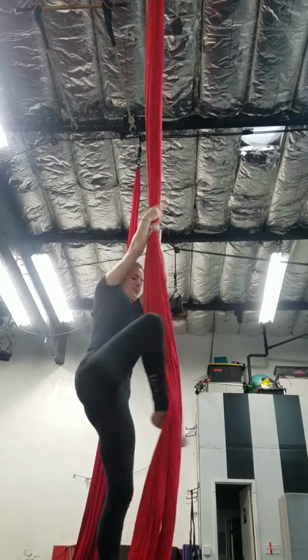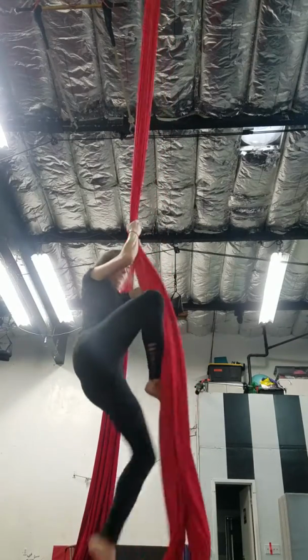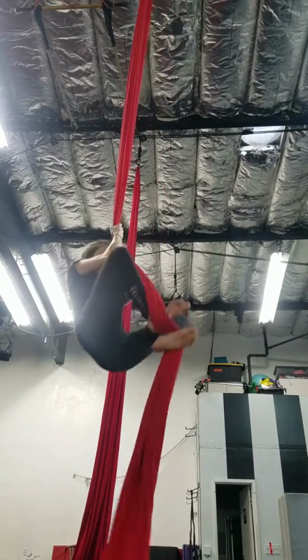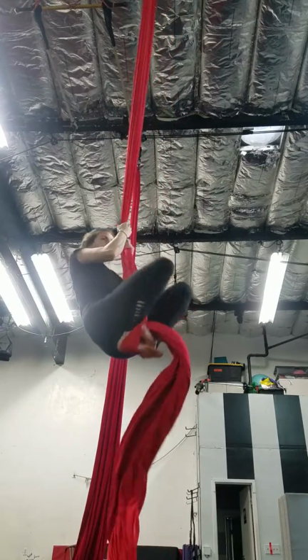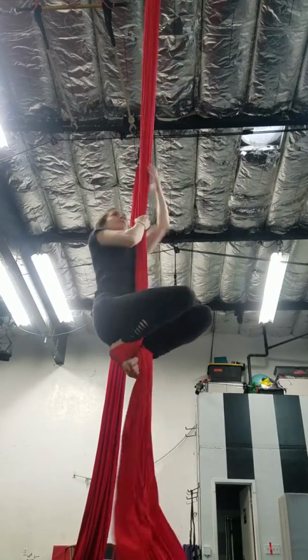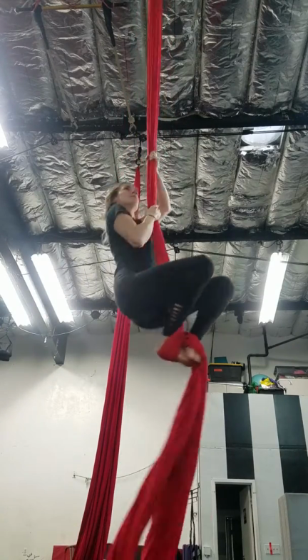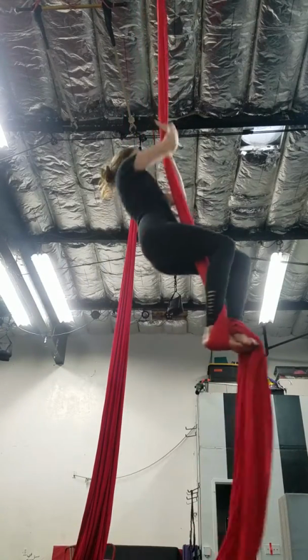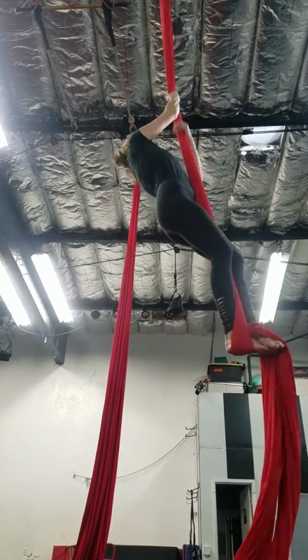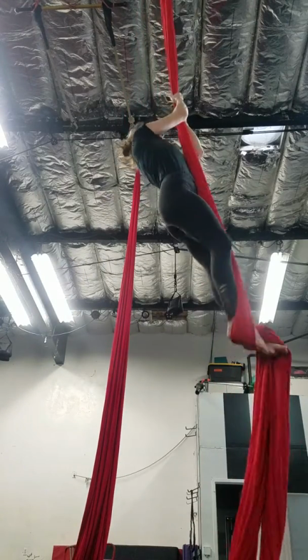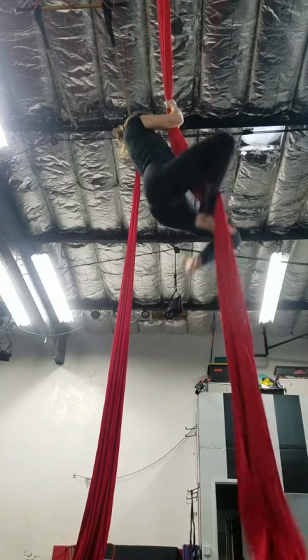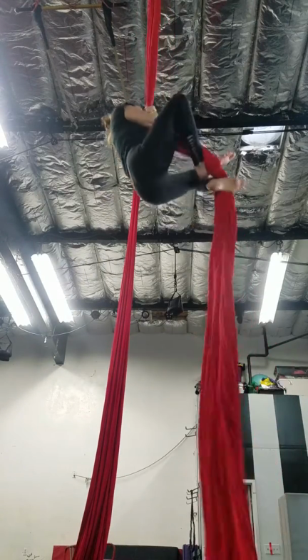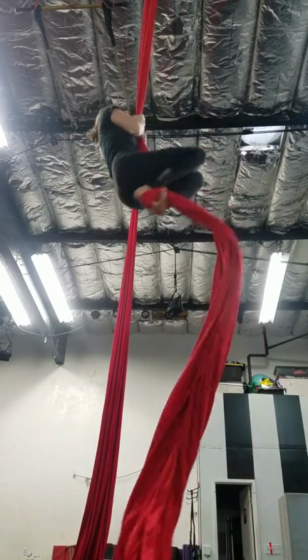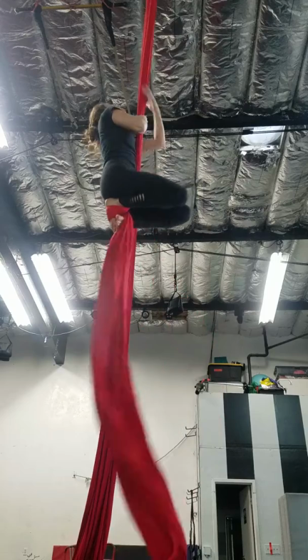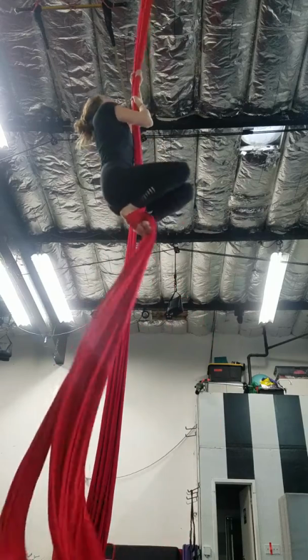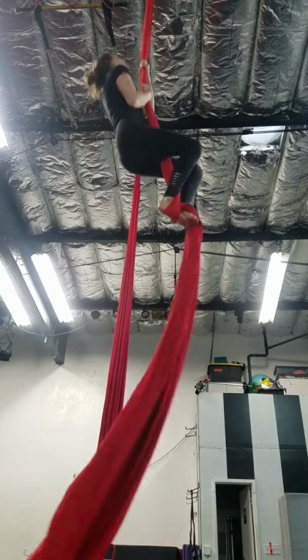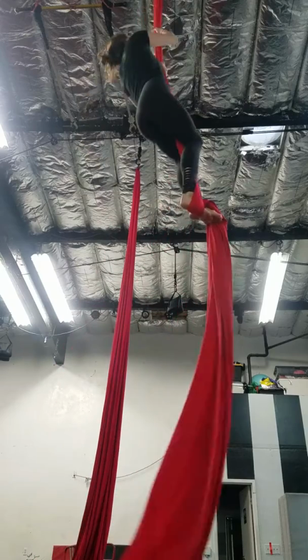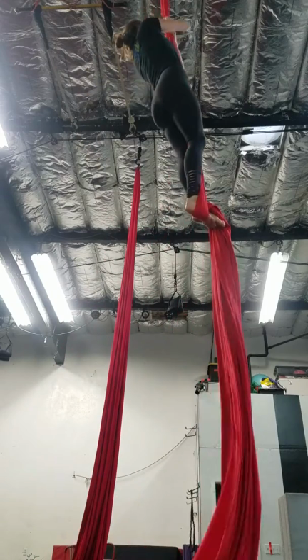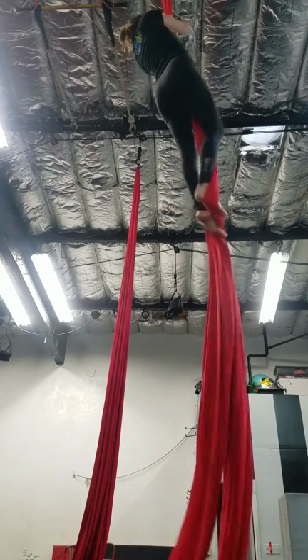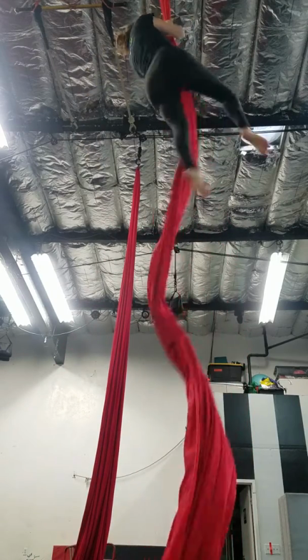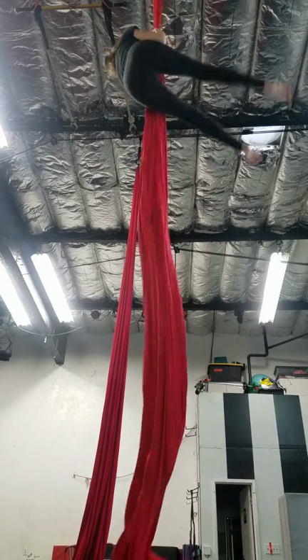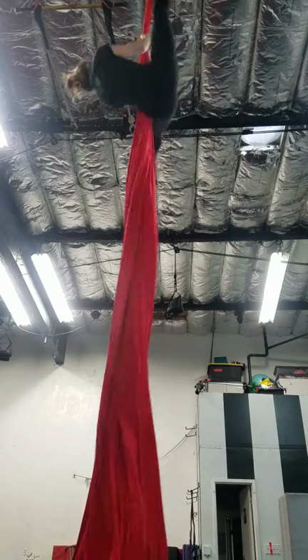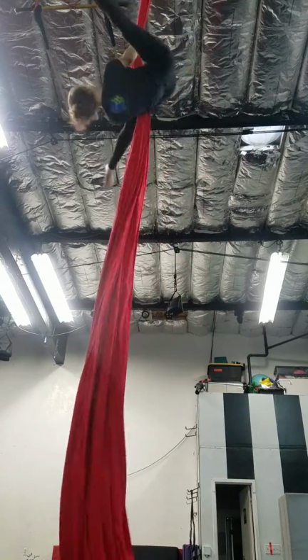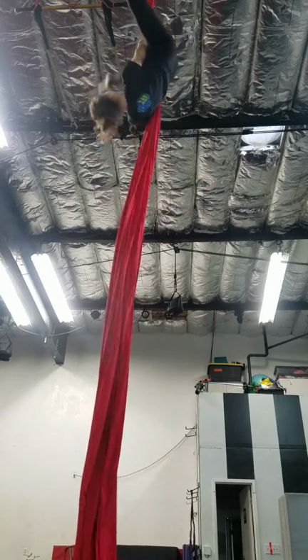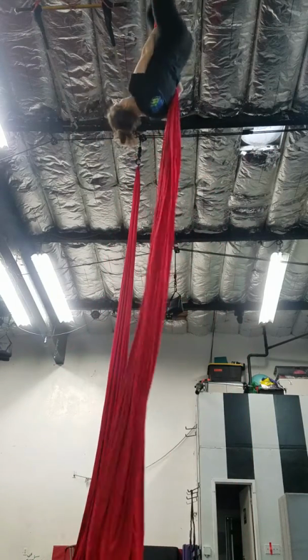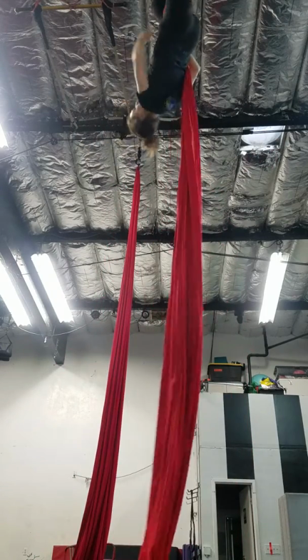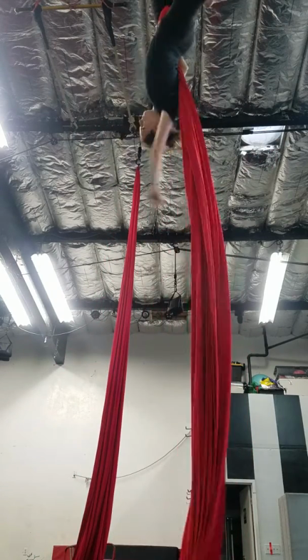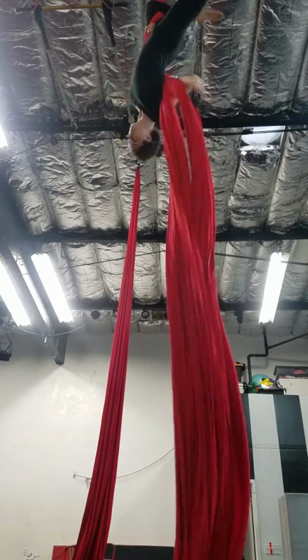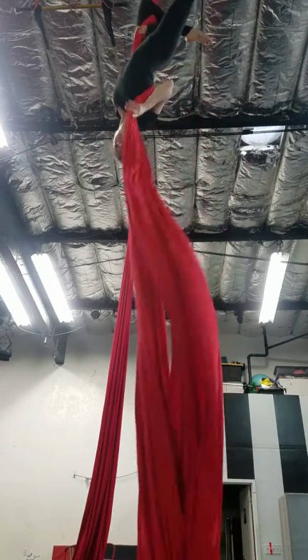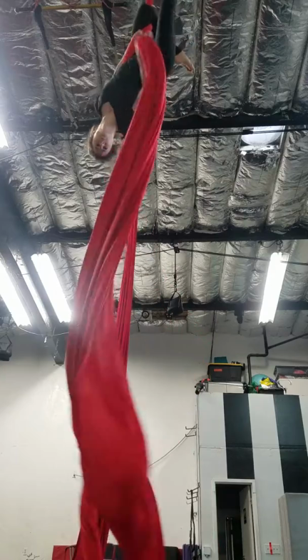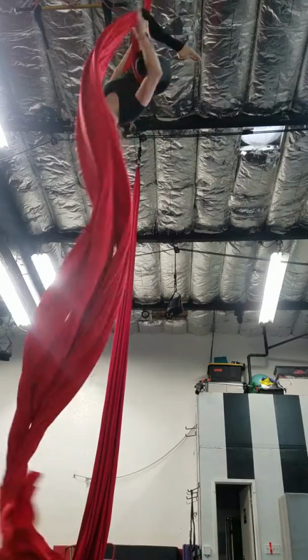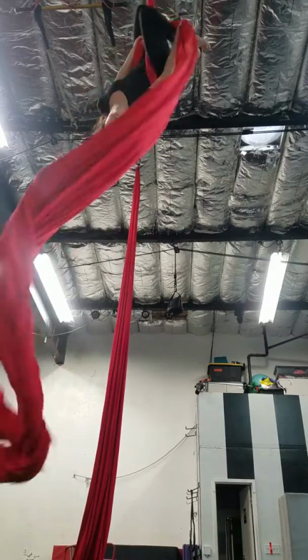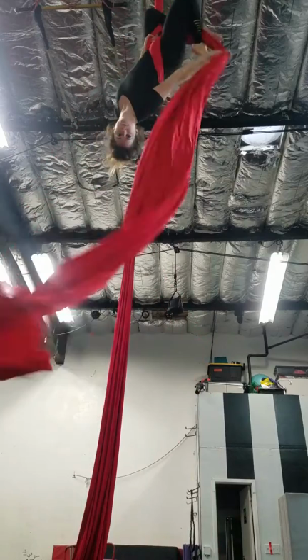Same side hook, grab the opposite thigh, give yourself some room up there. Same side hook, grab the other thigh.